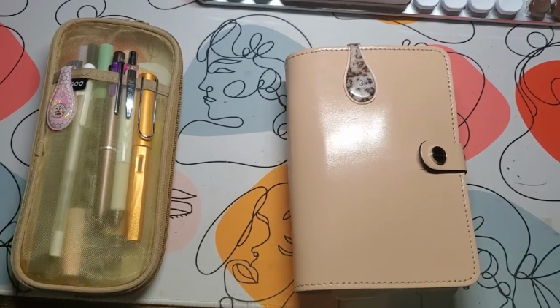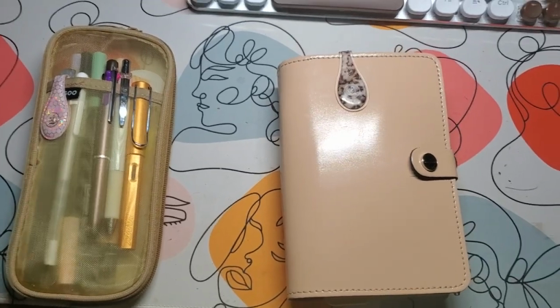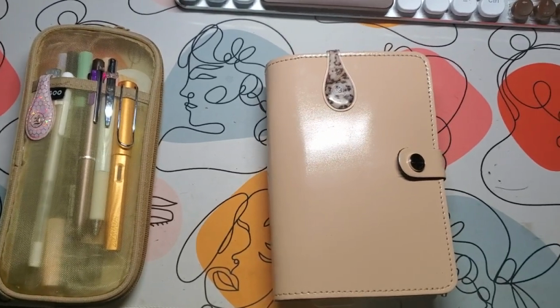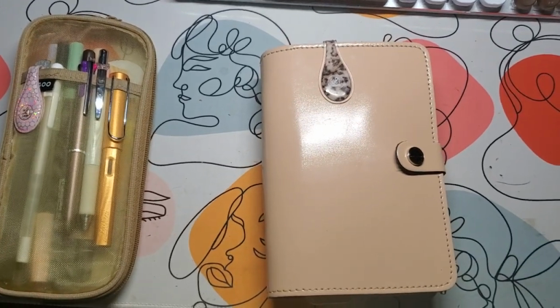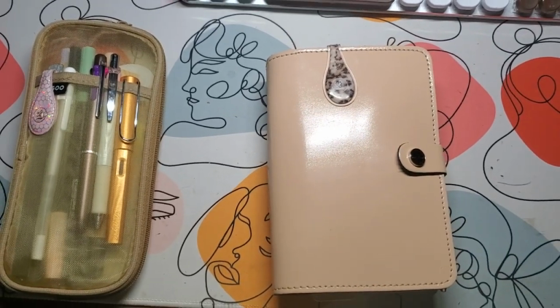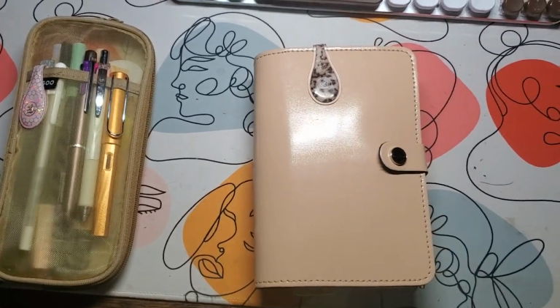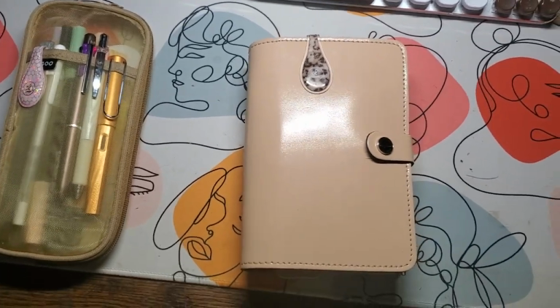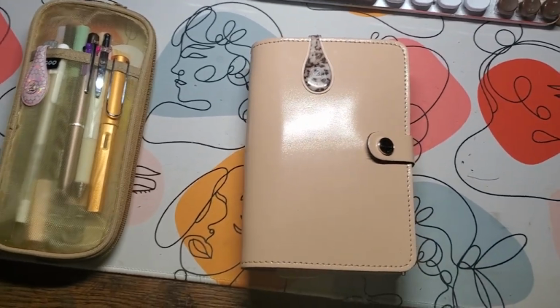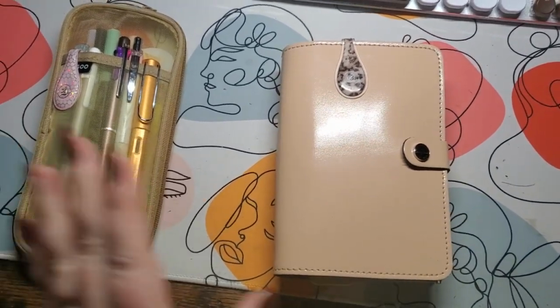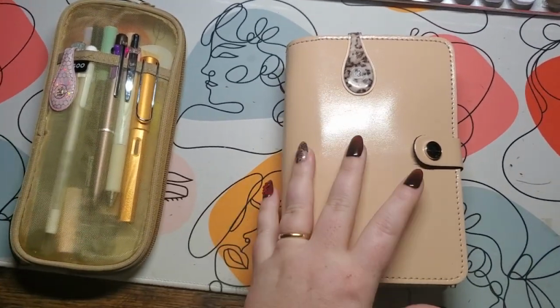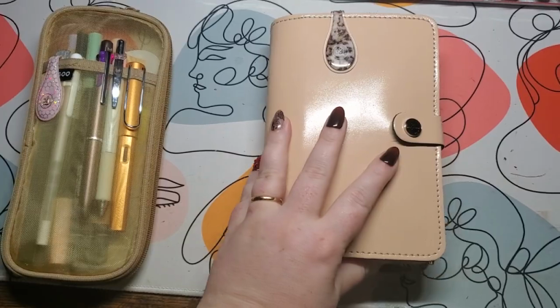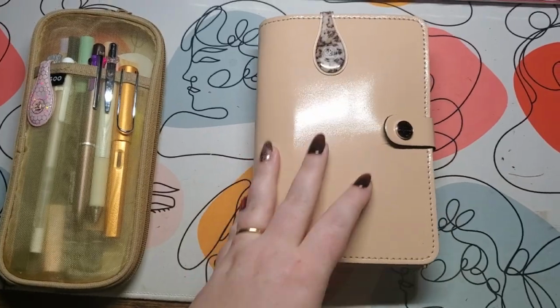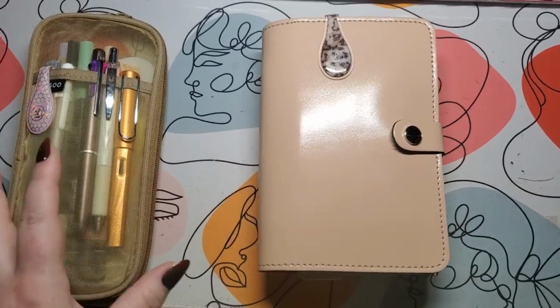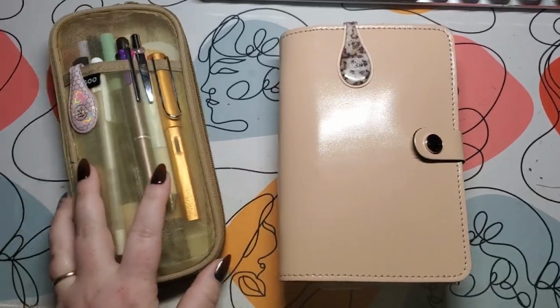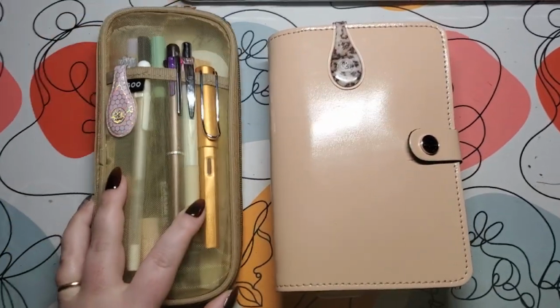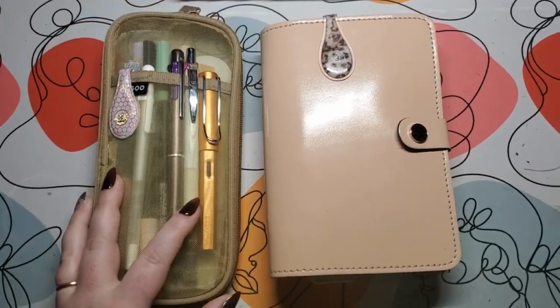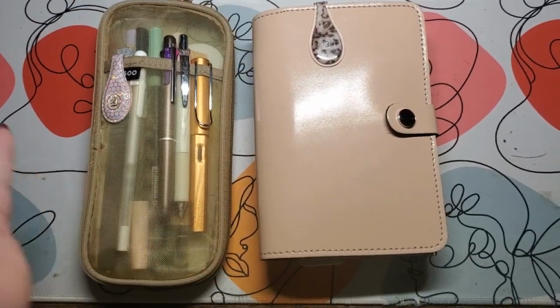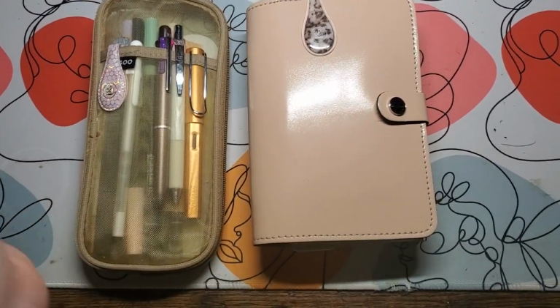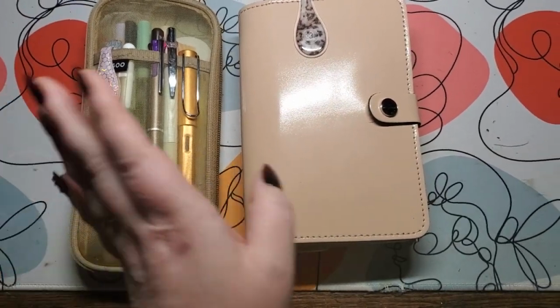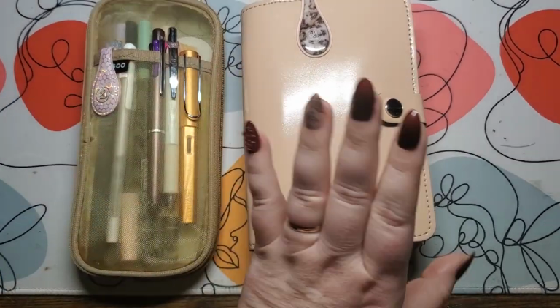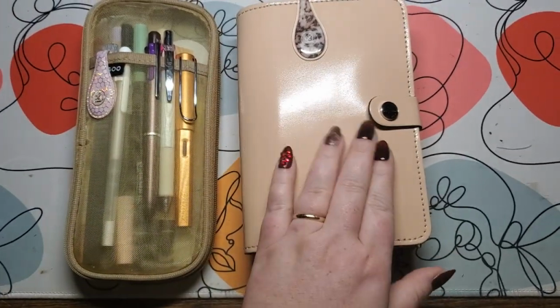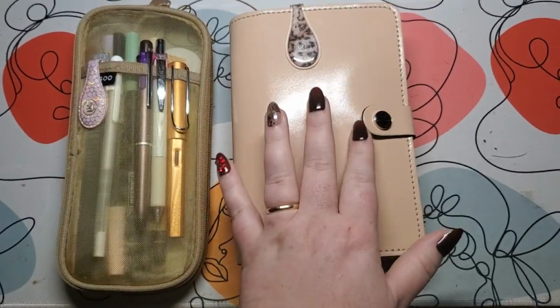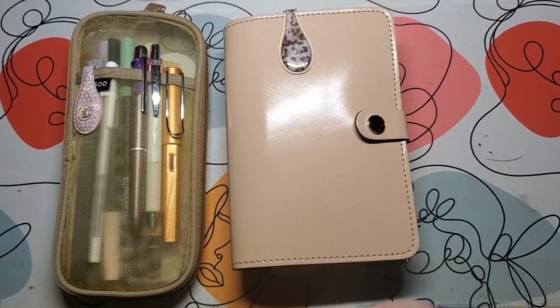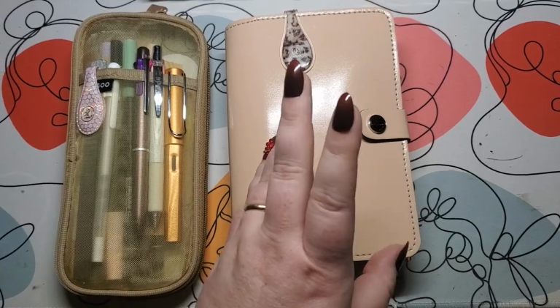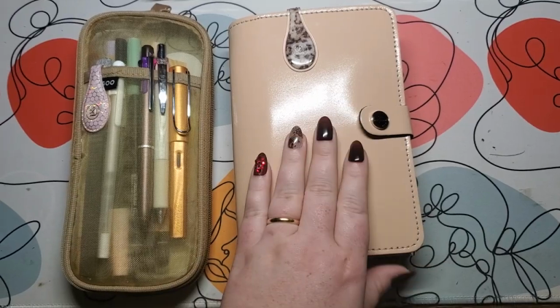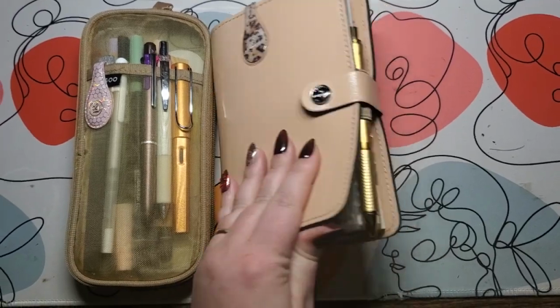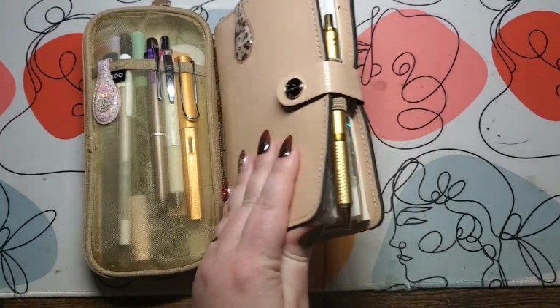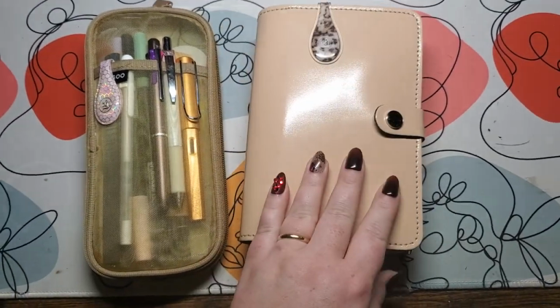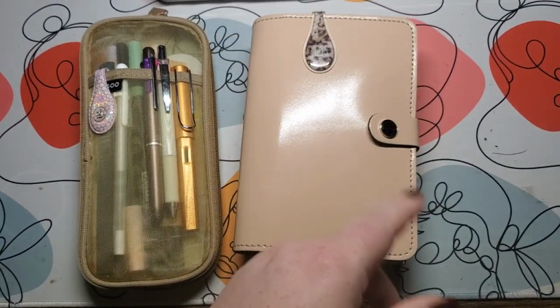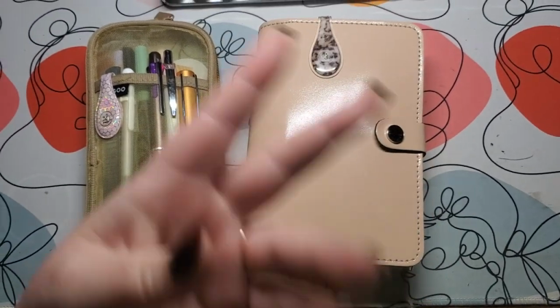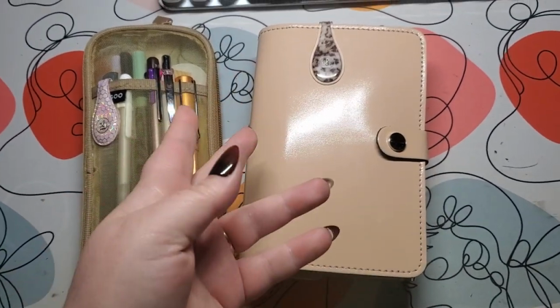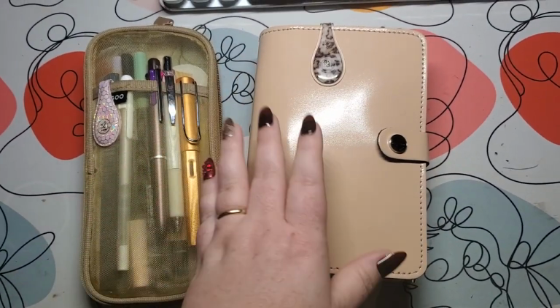Welcome back to my channel. Hi everybody, thanks for joining me today. This video is going to be an update of what's going on in my planner and a bit of a plan with me.